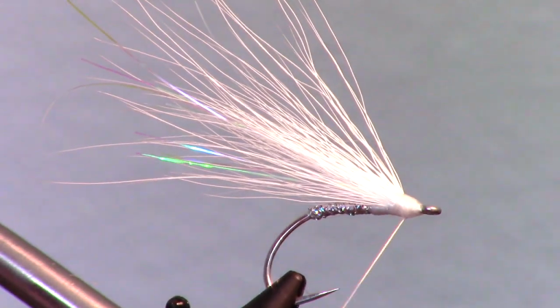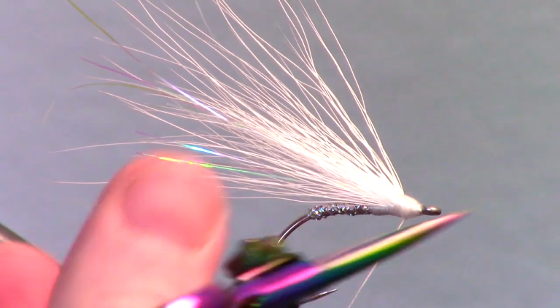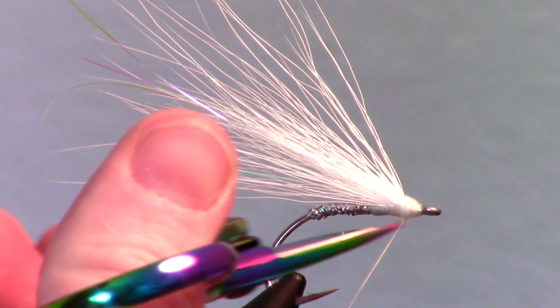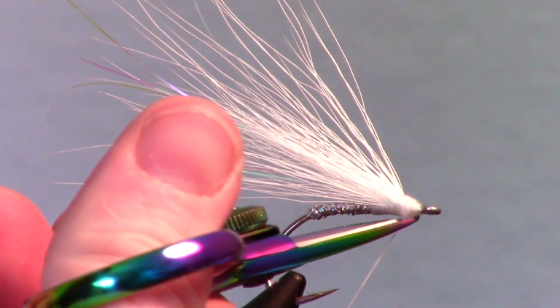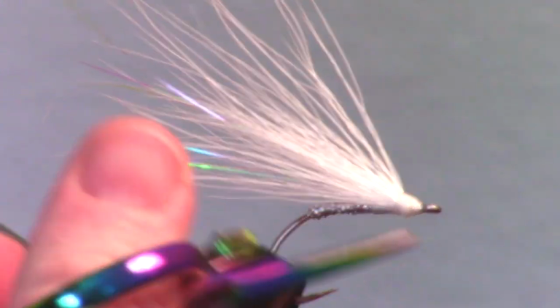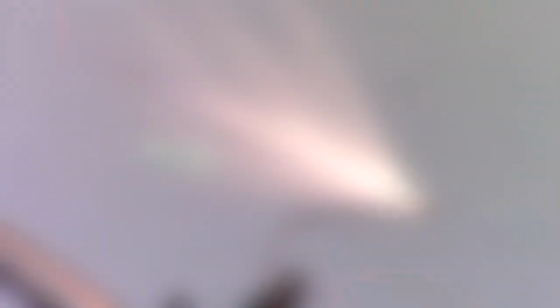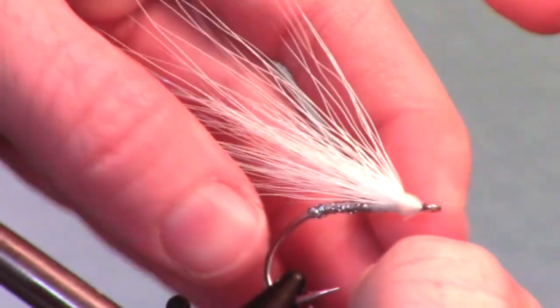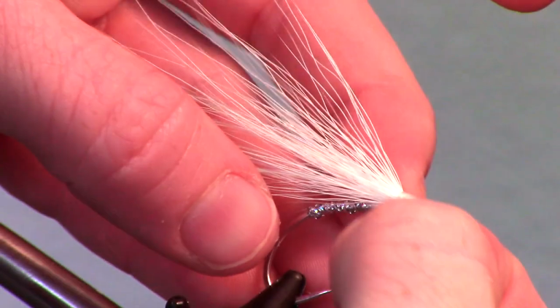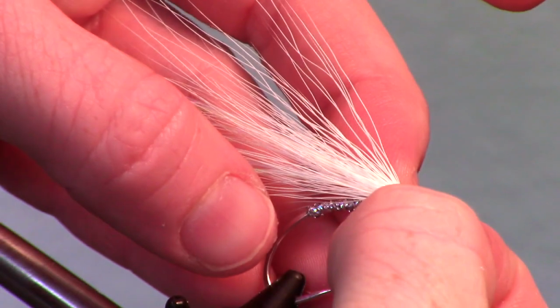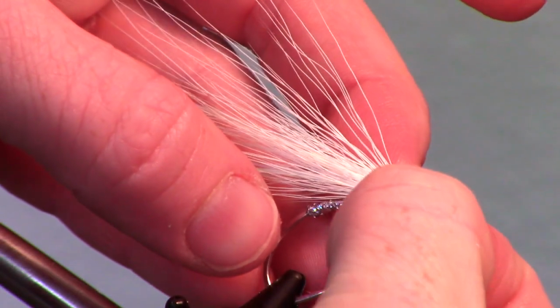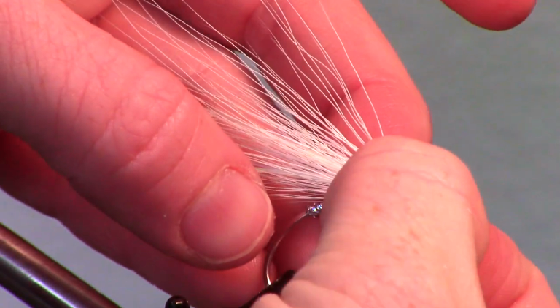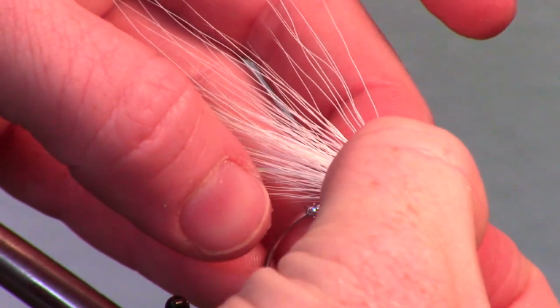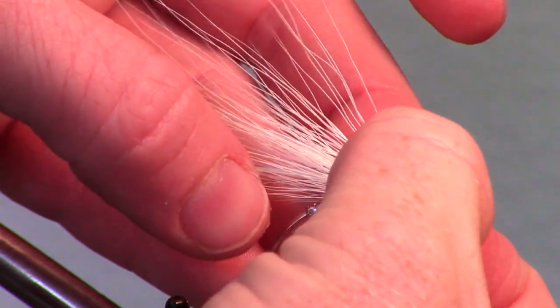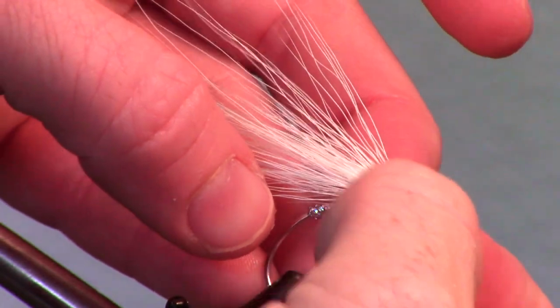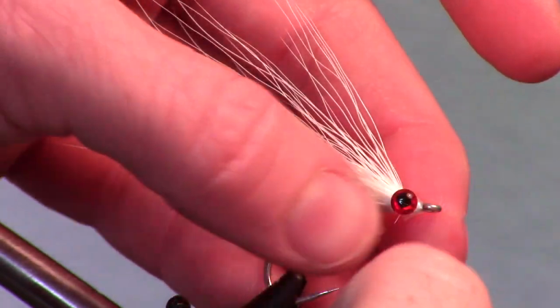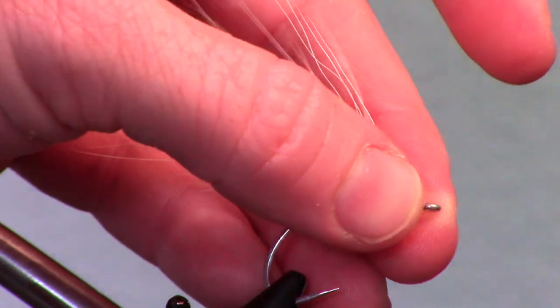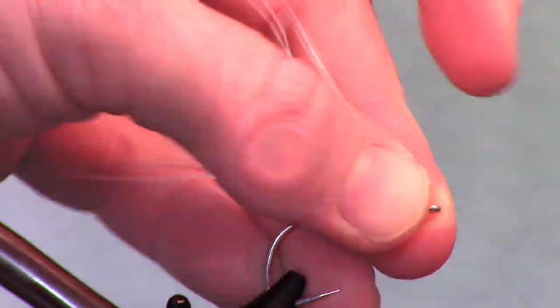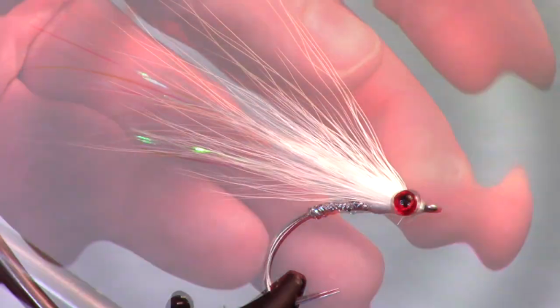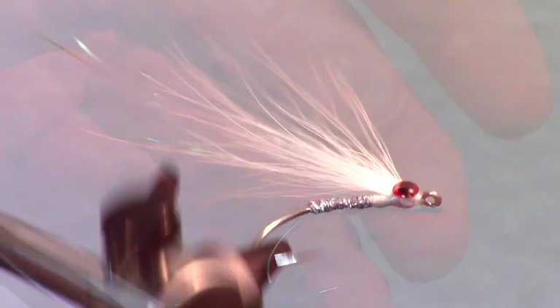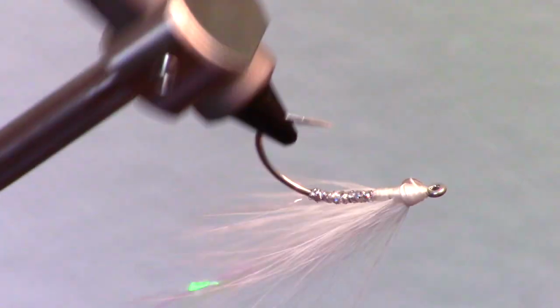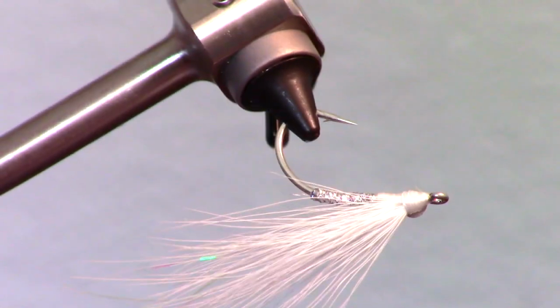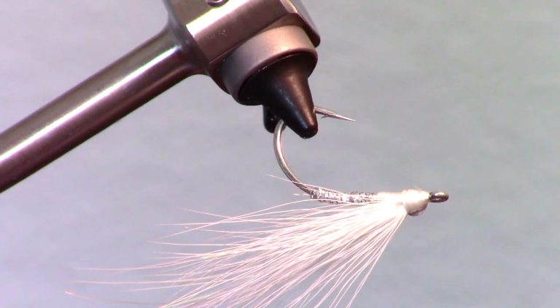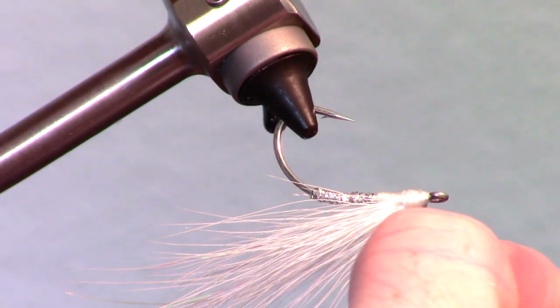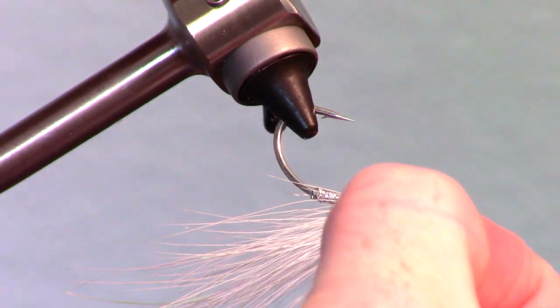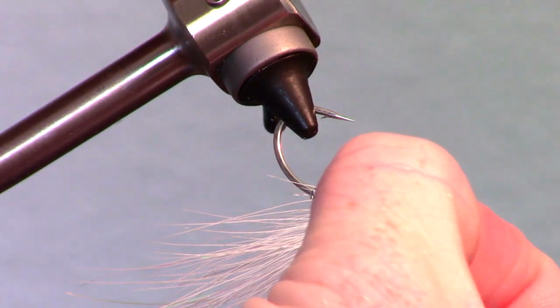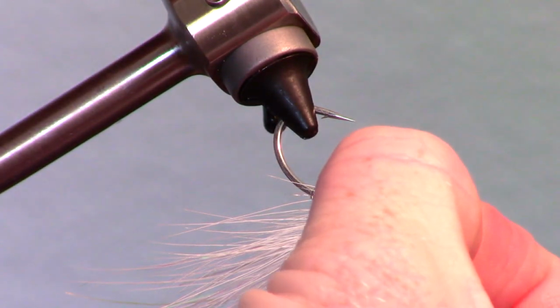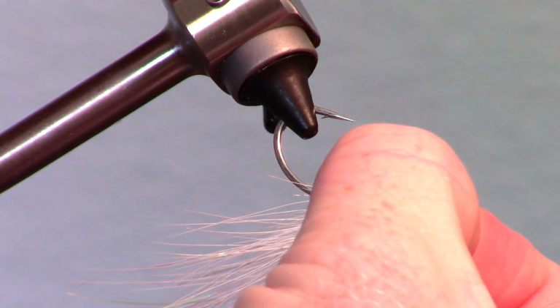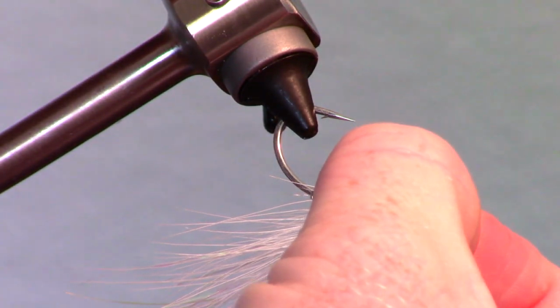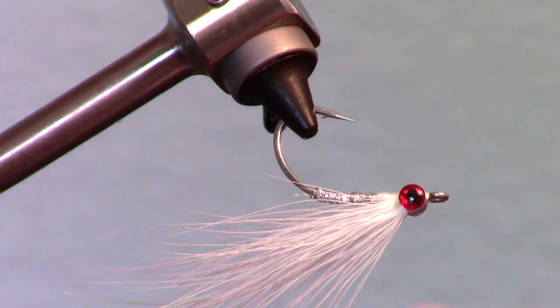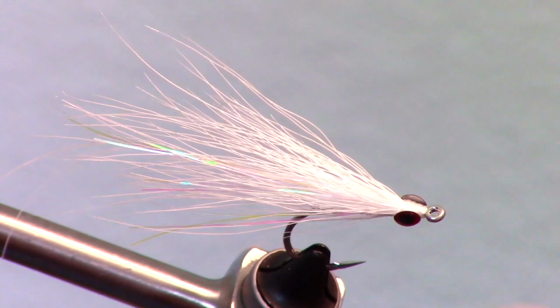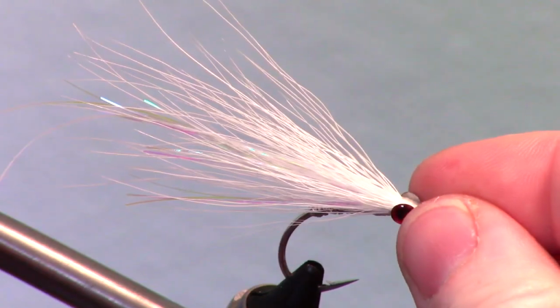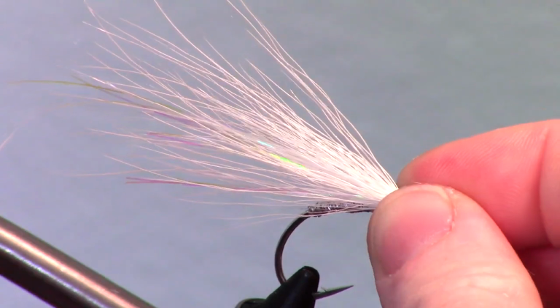You could fish the fly like it is, but I like adding eyes to the fly. These eyes have adhesive backs, which I find are easier to work with. Just attach them on either side of your fly's head and make sure they are perfectly even.